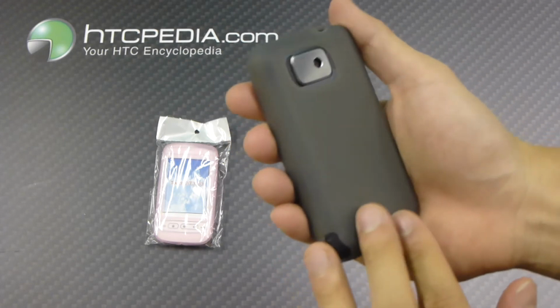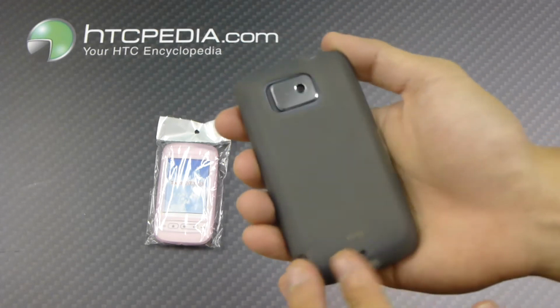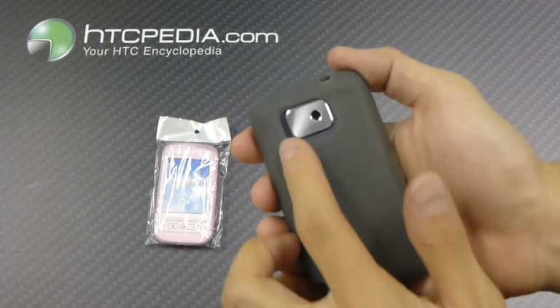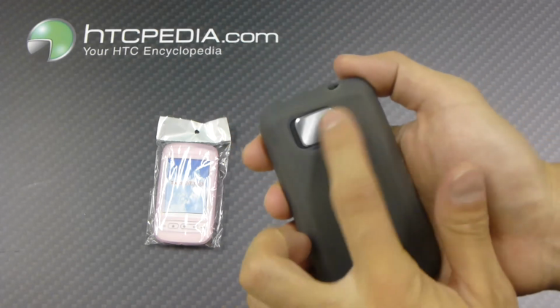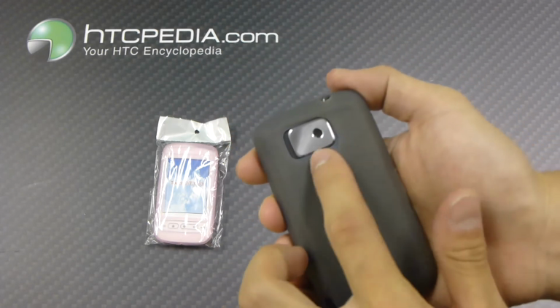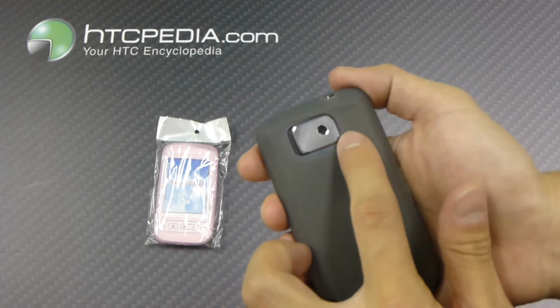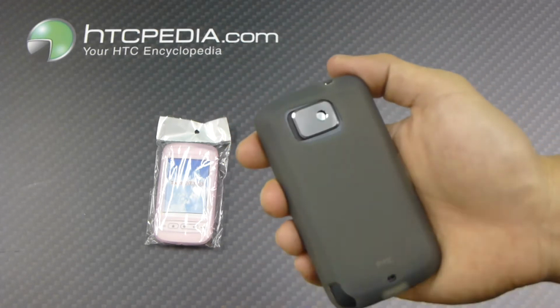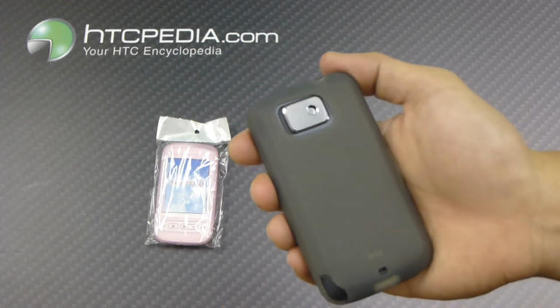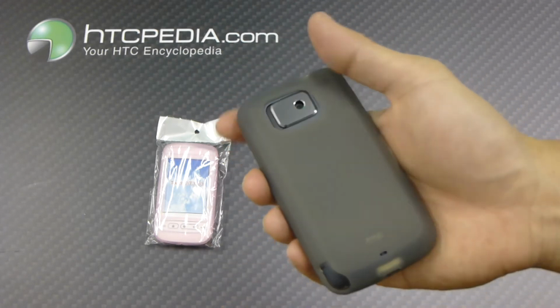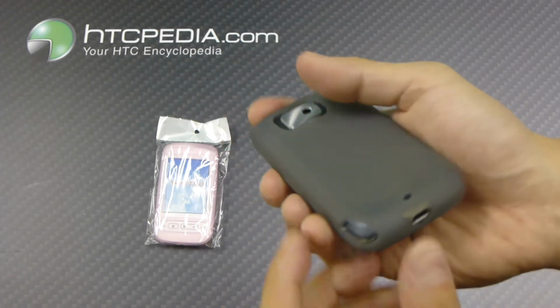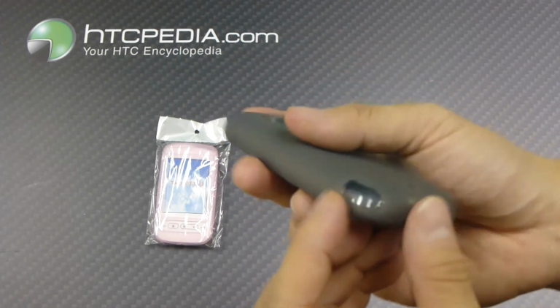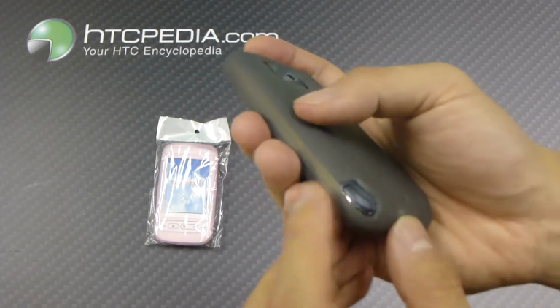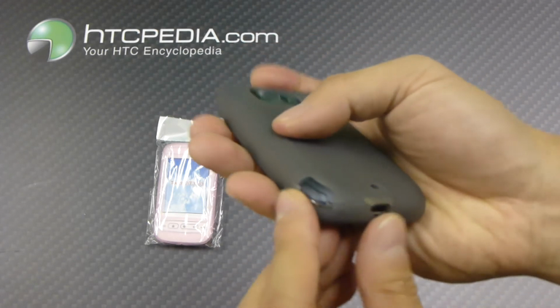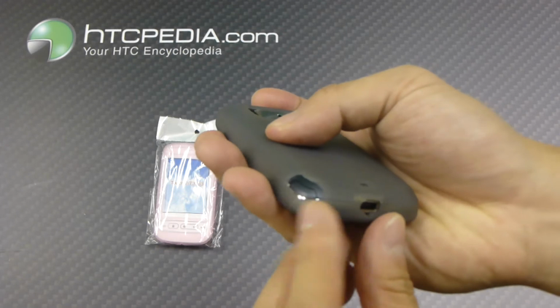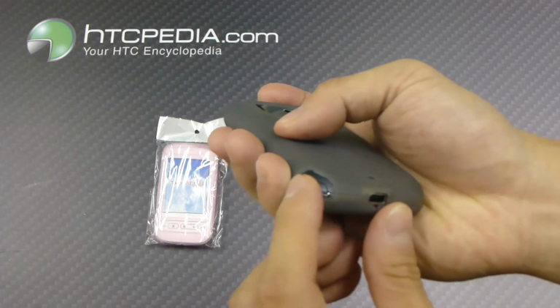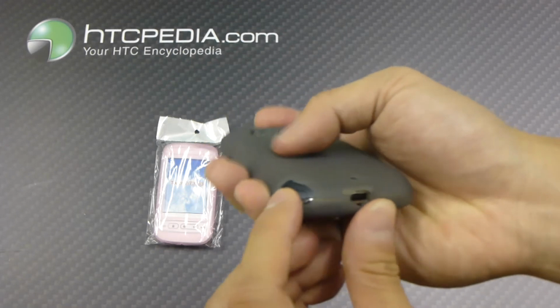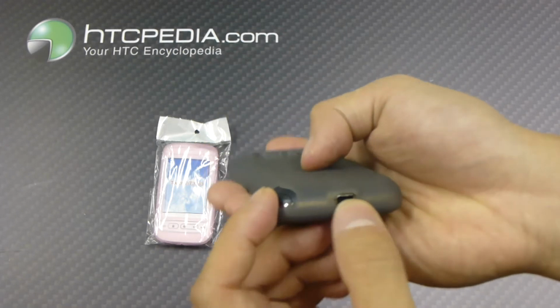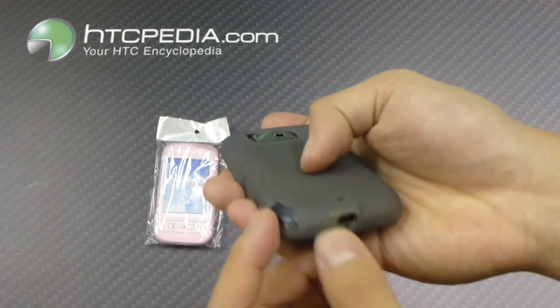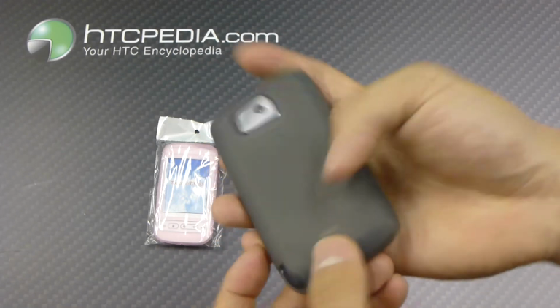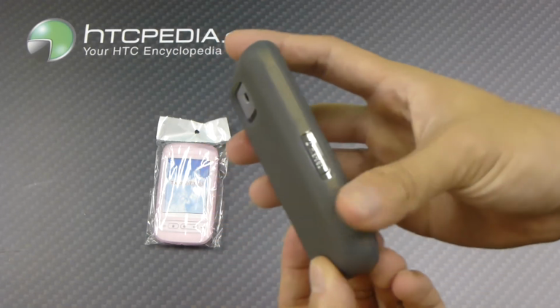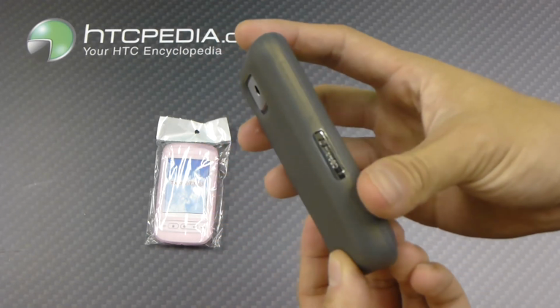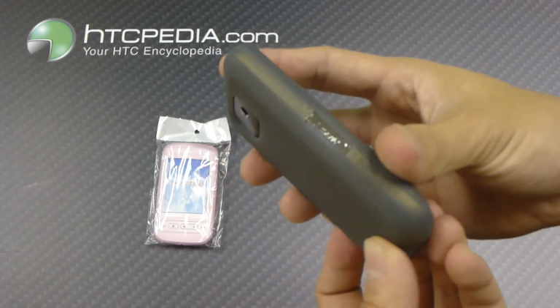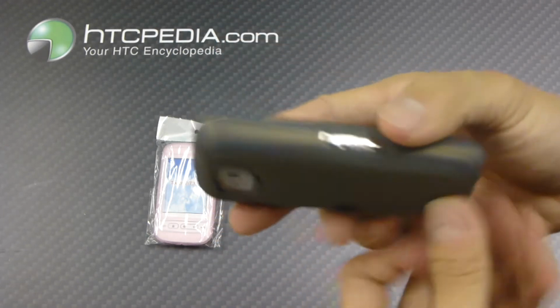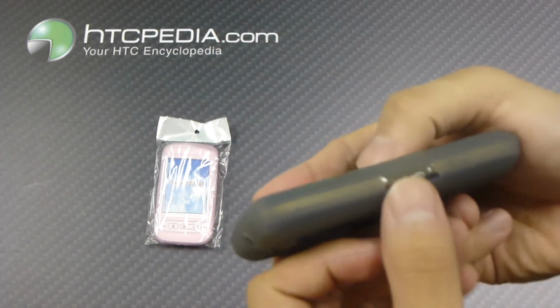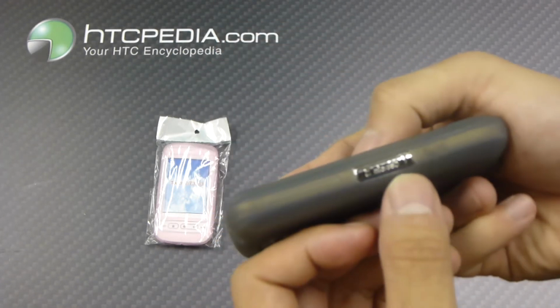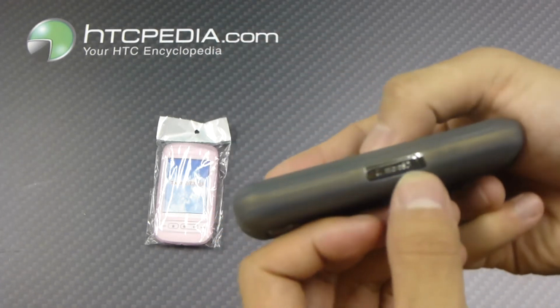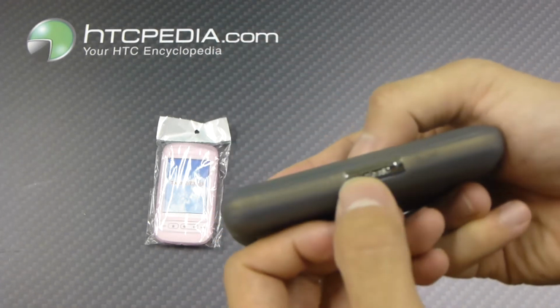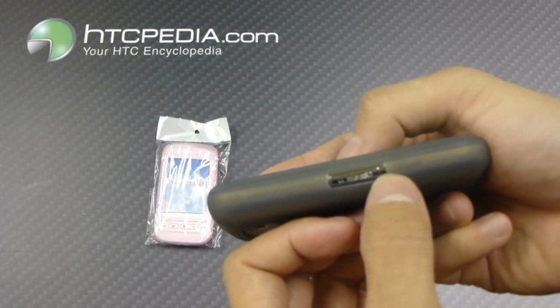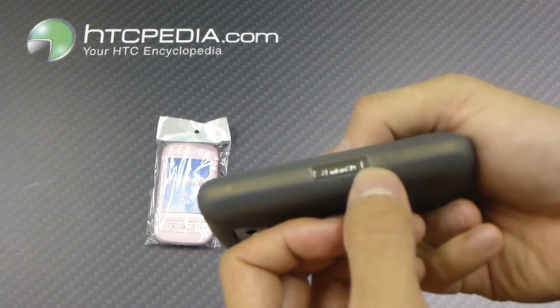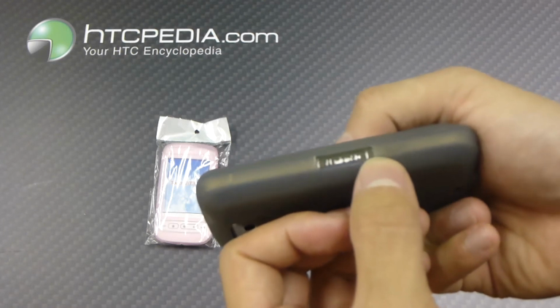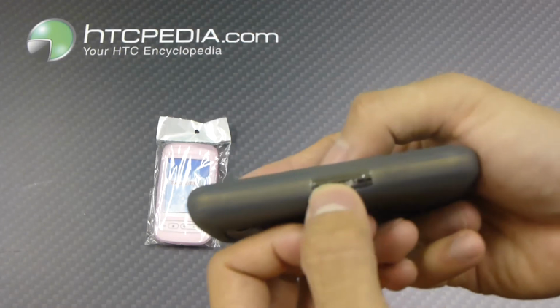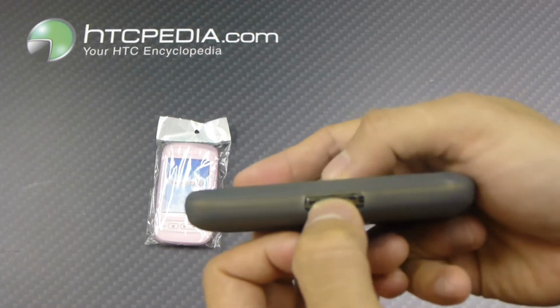On the back, we see we have cutouts for the camera and the speaker grills, a cutout on the bottom for the stylus and the charging port, and a cutout on the side for the micro SD card.